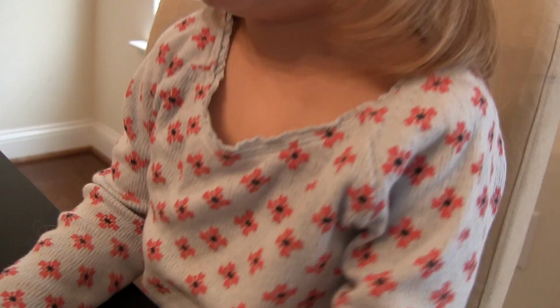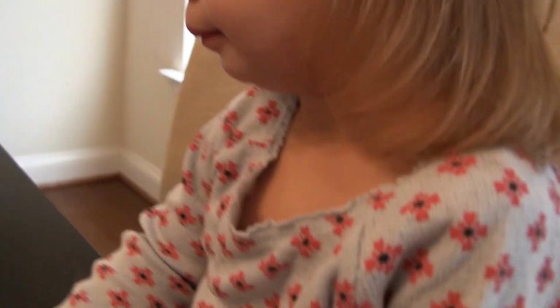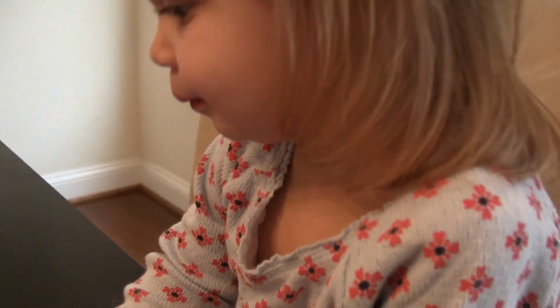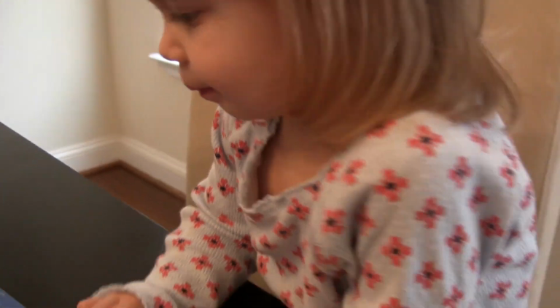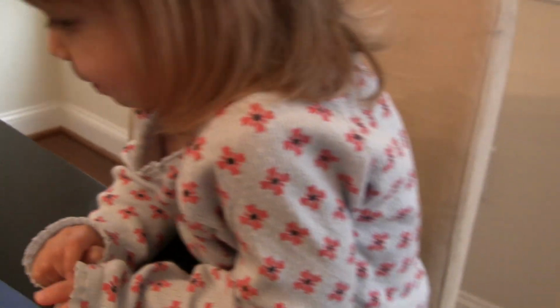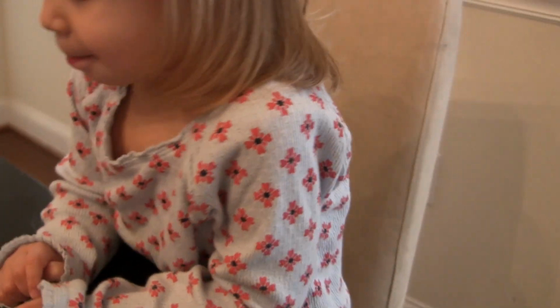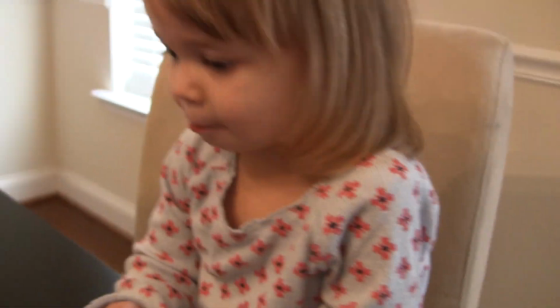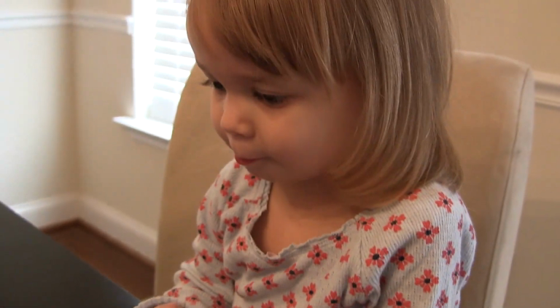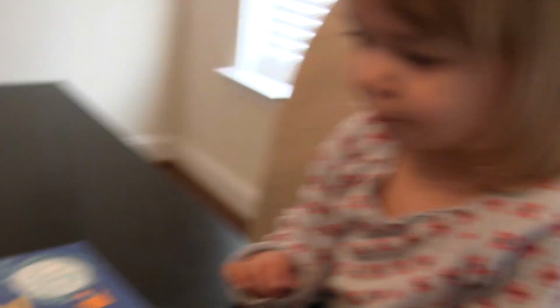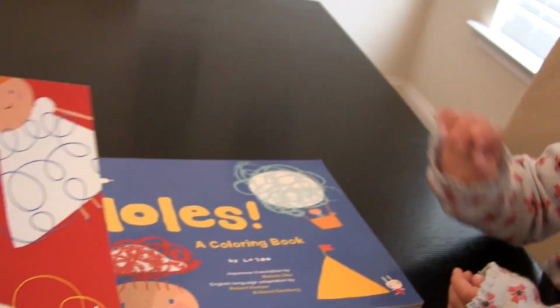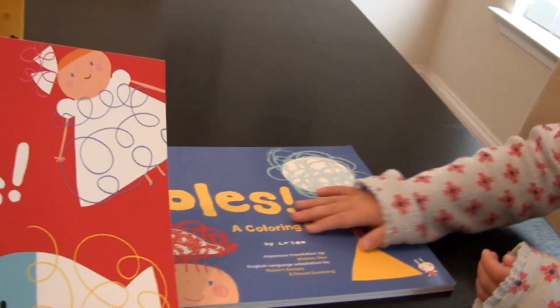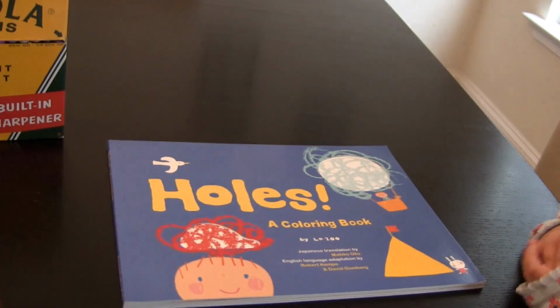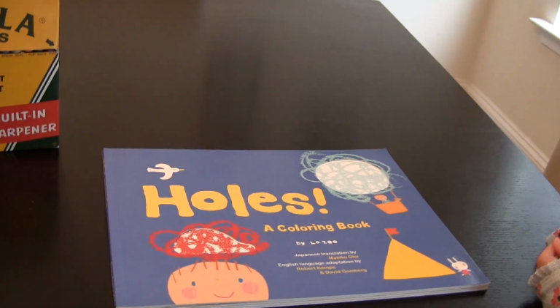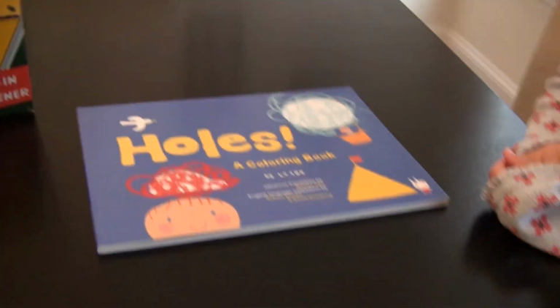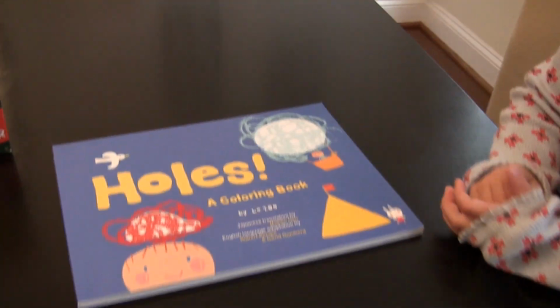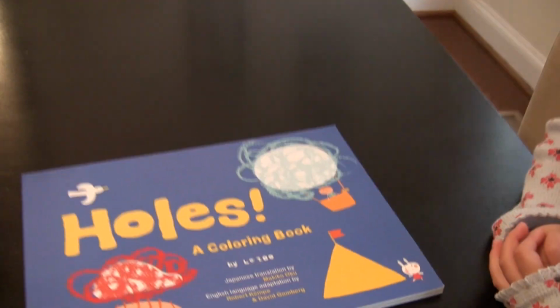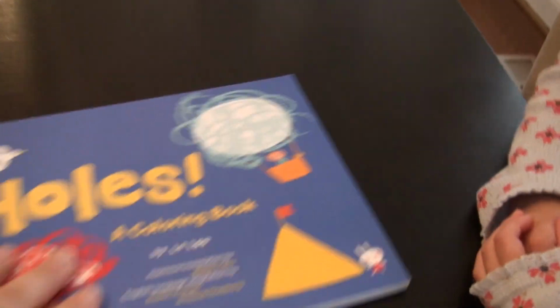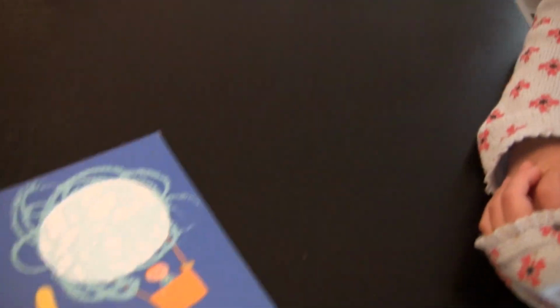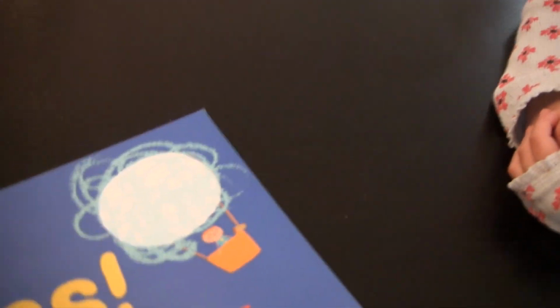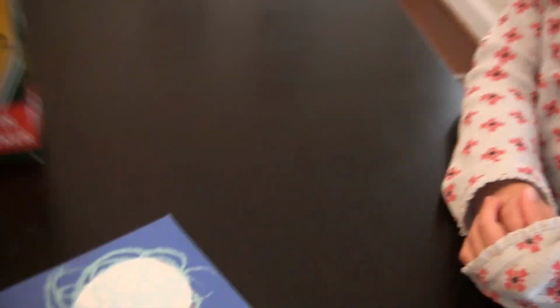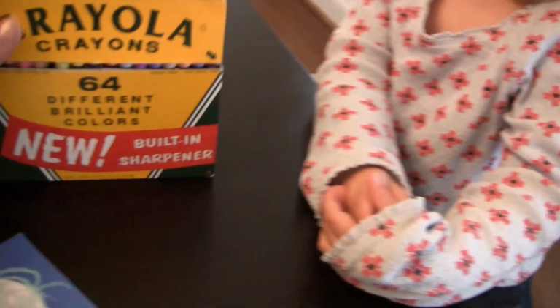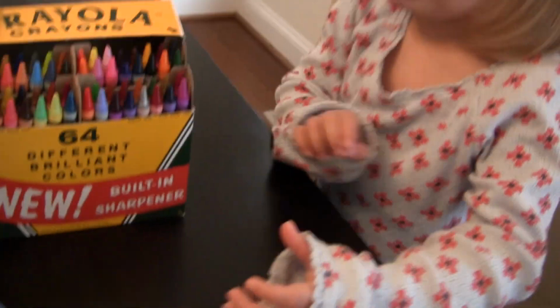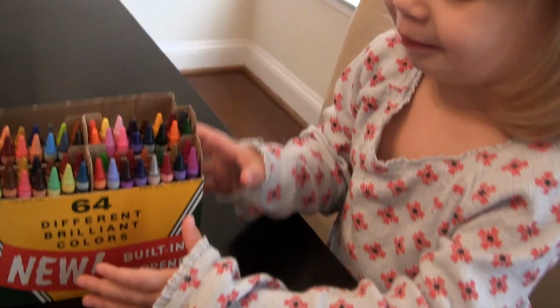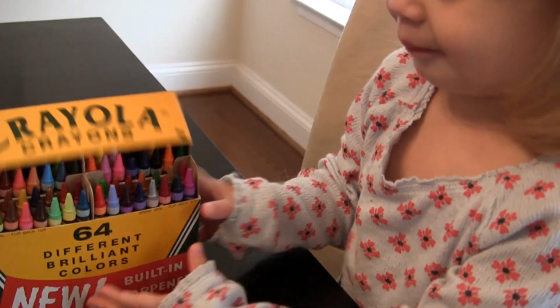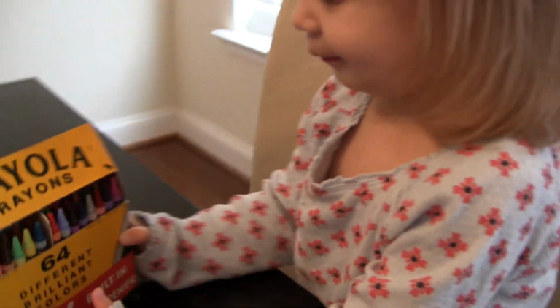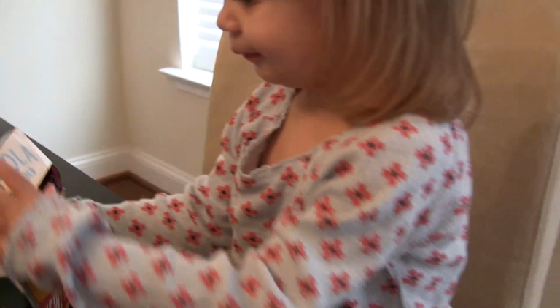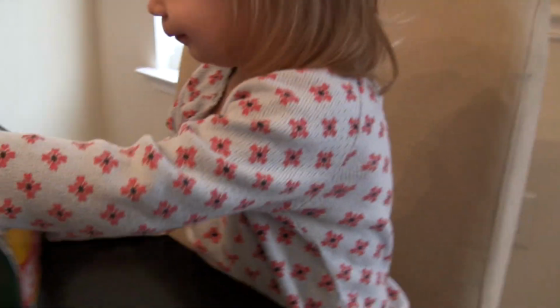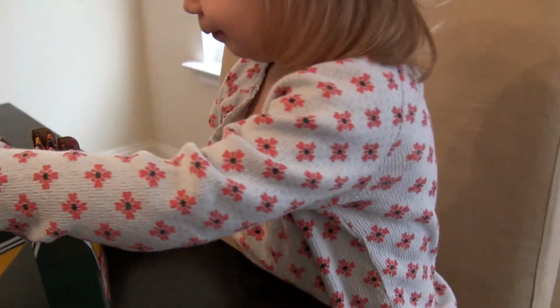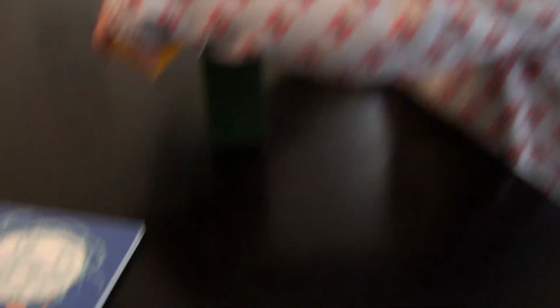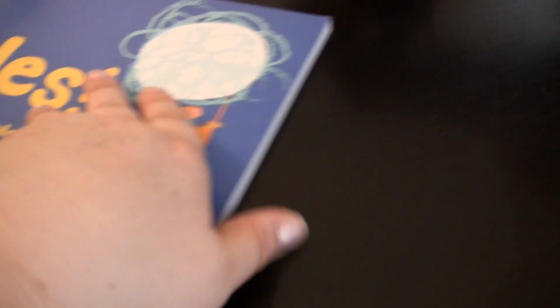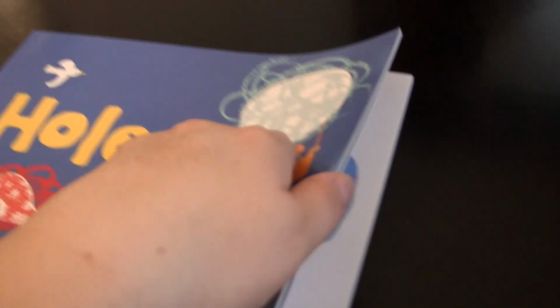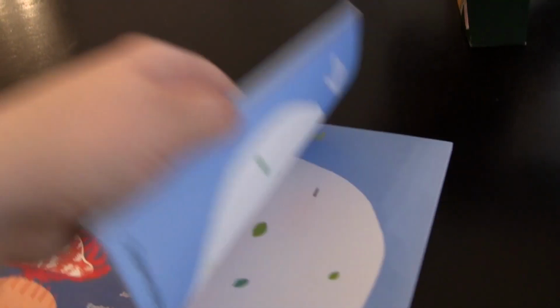So which one do you want to do first — squiggles or holes? Holes? Okay. Let's see. You've got your crayons, right? And let's pick a page.